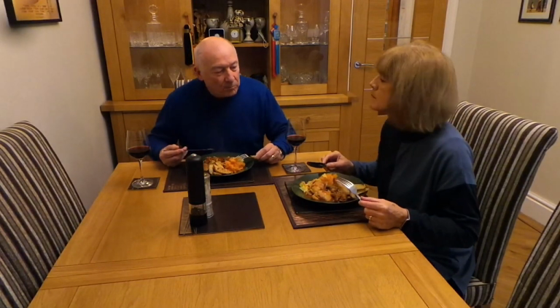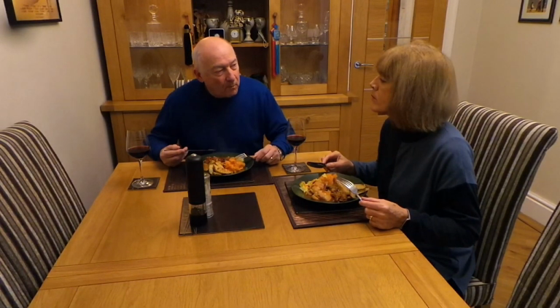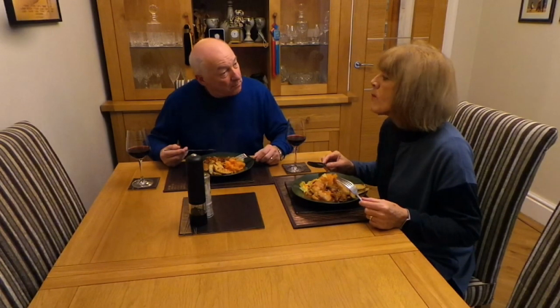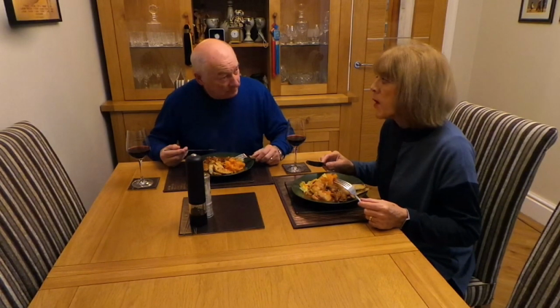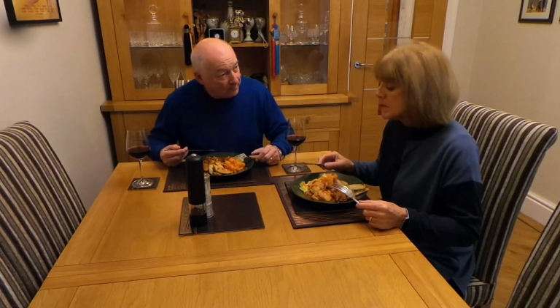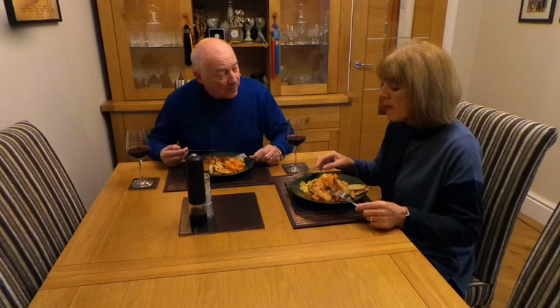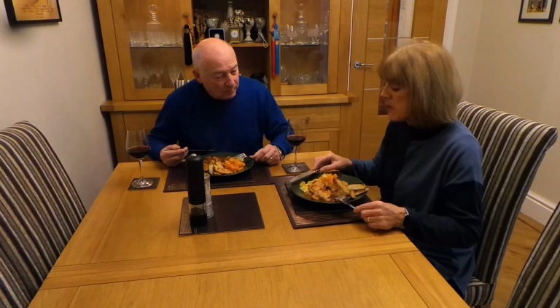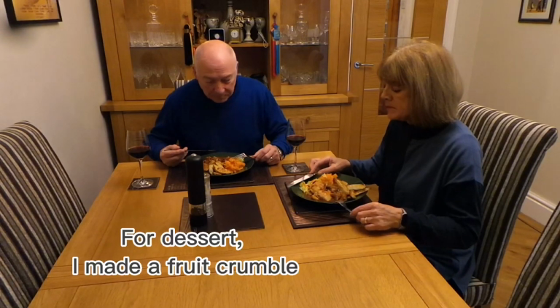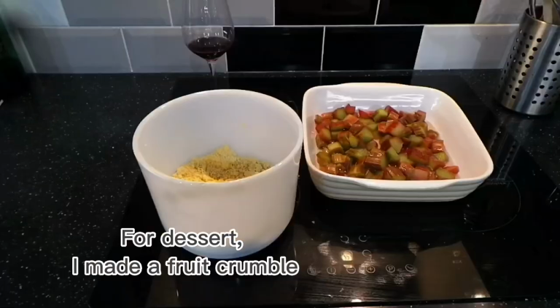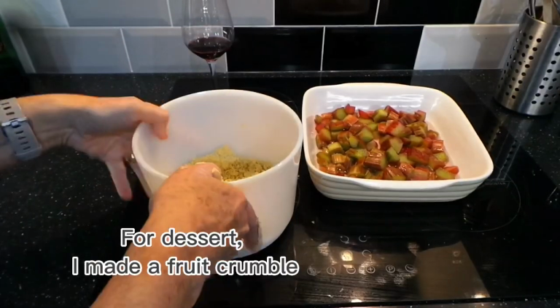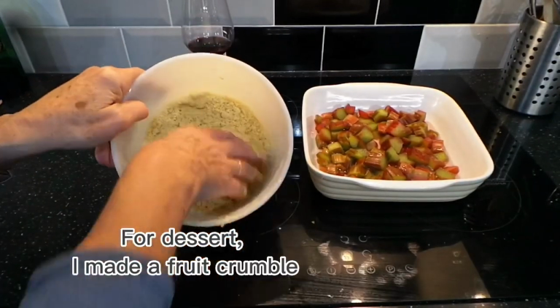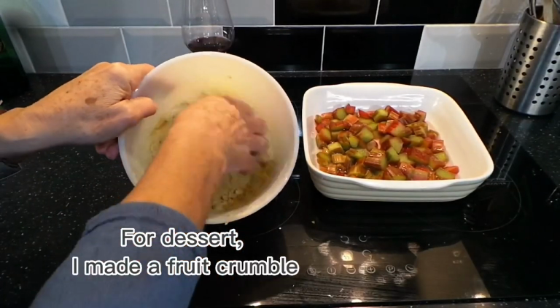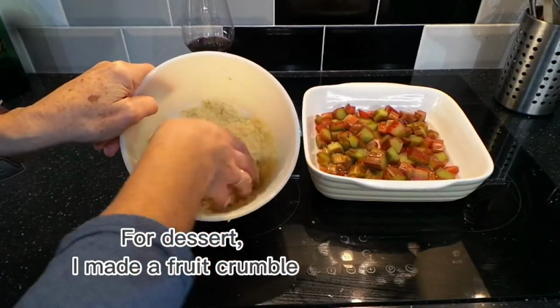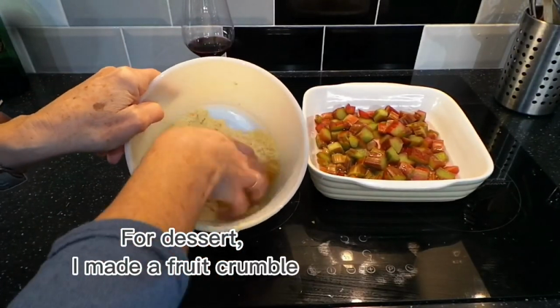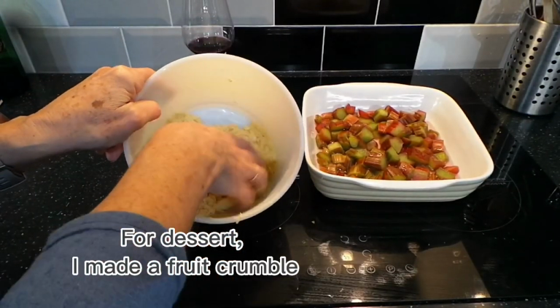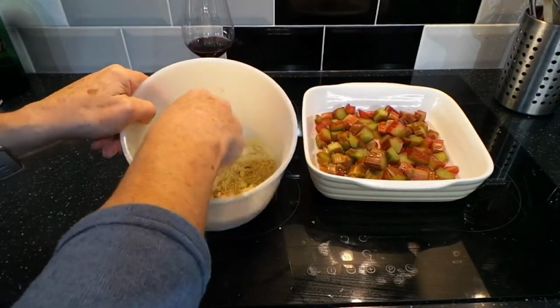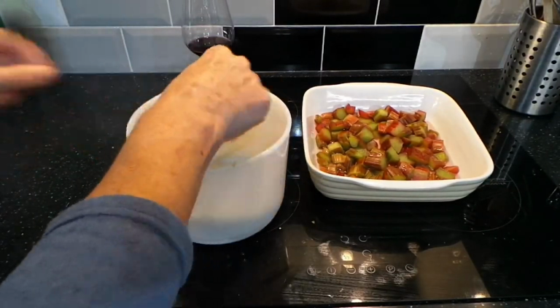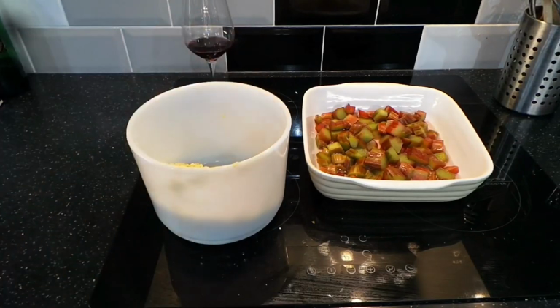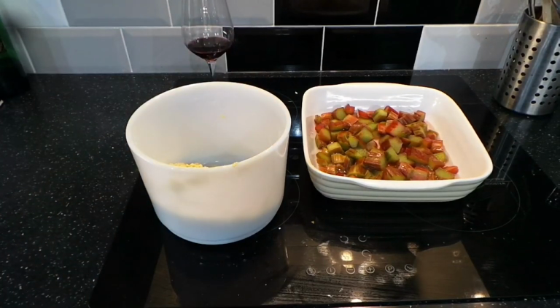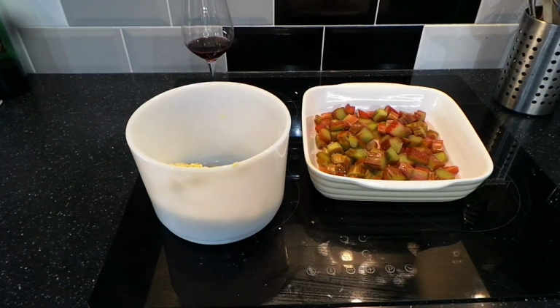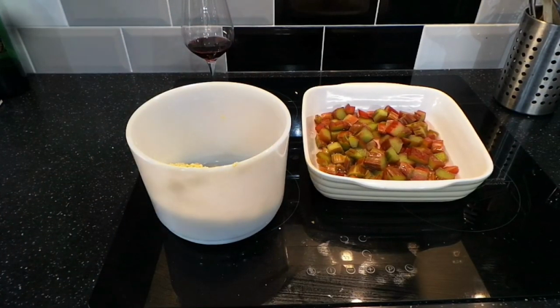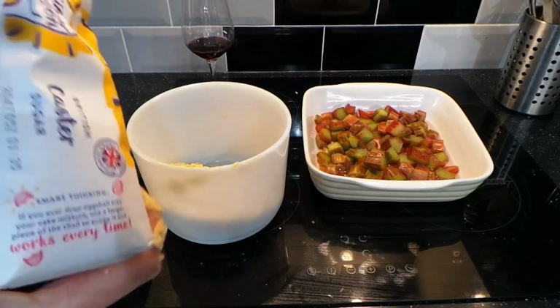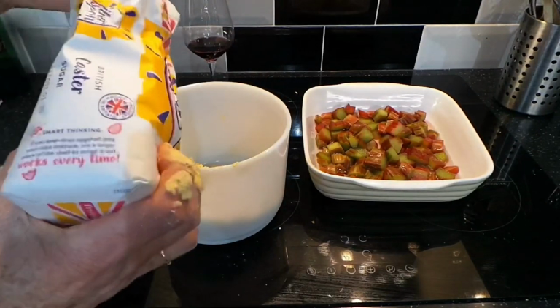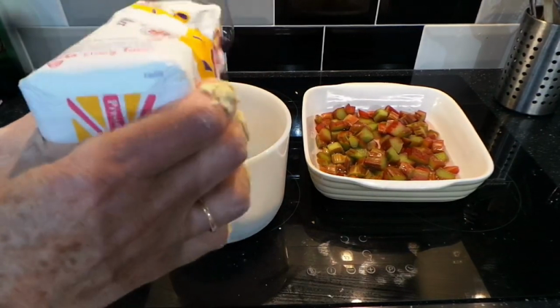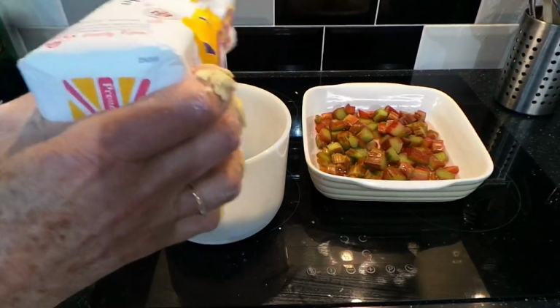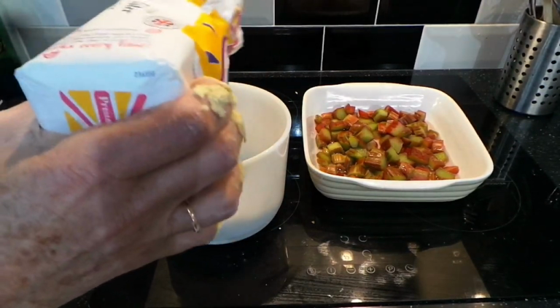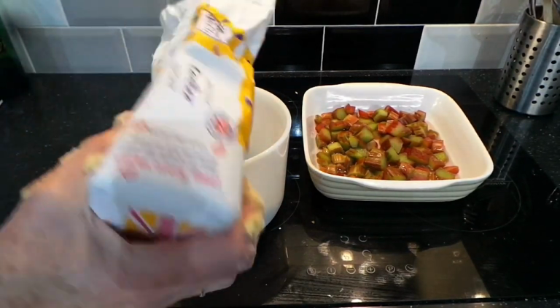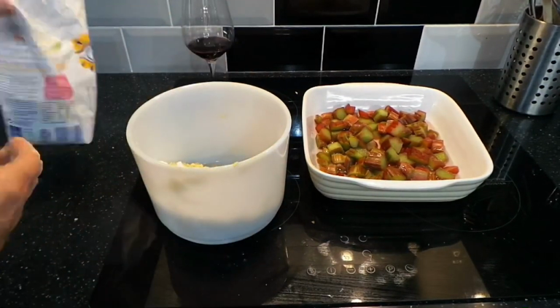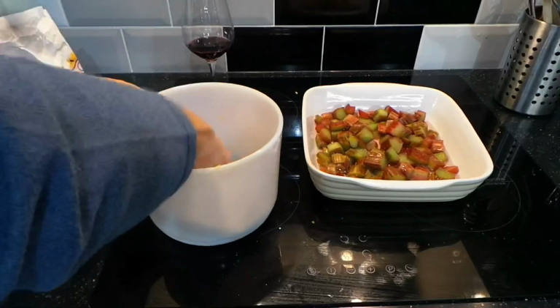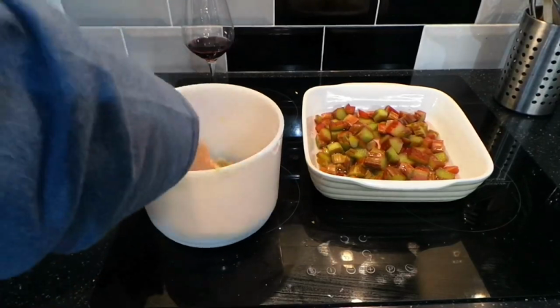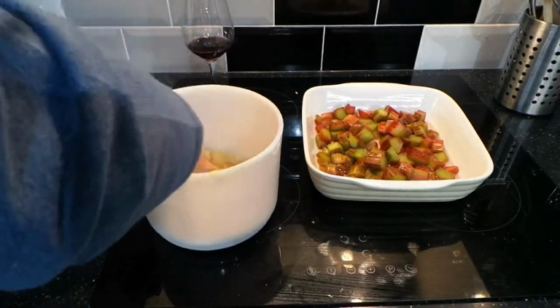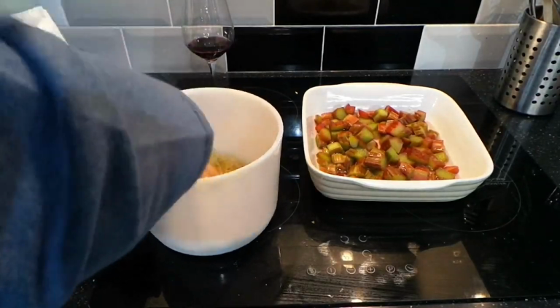For dessert I made a fruit crumble. I actually used rhubarb but you can use any fruit. So I rub together the flour and butter, then add some sugar, sprinkle it all over the fruit and put it in the air fryer.